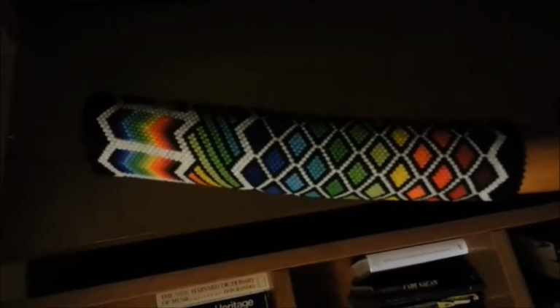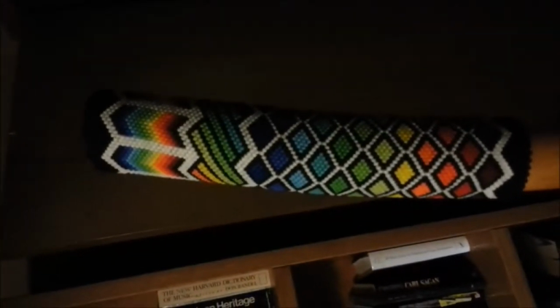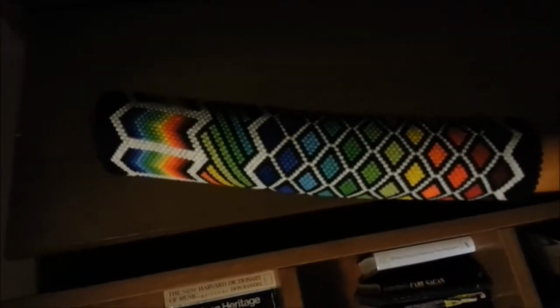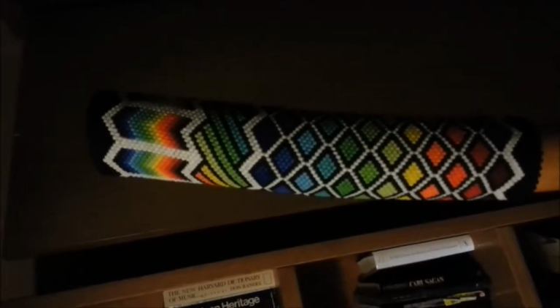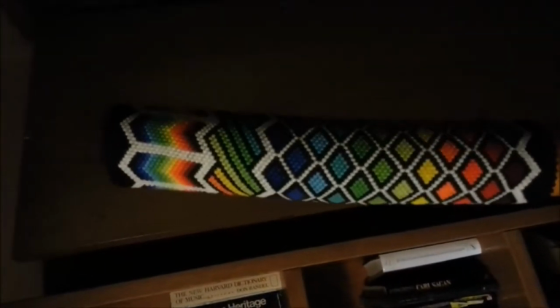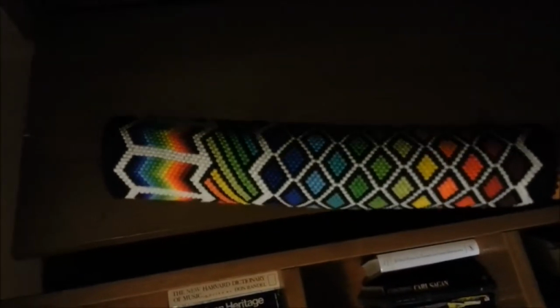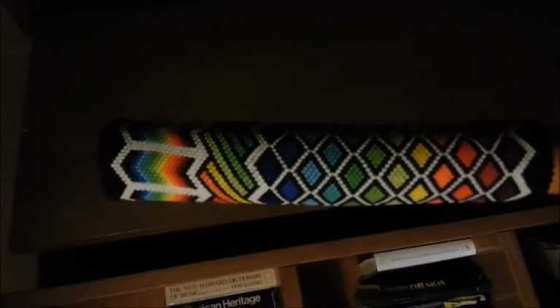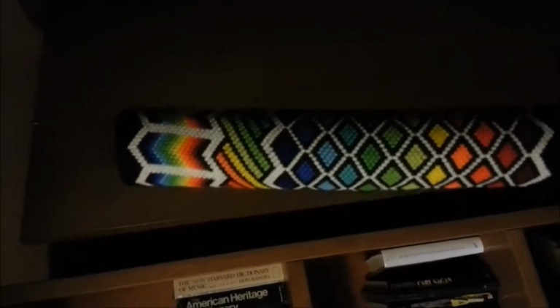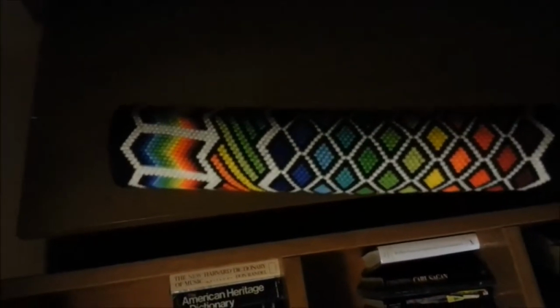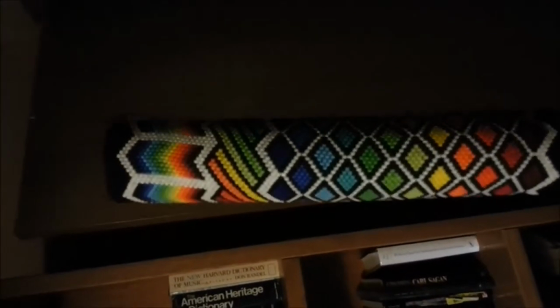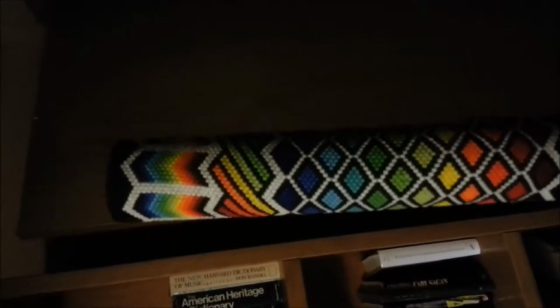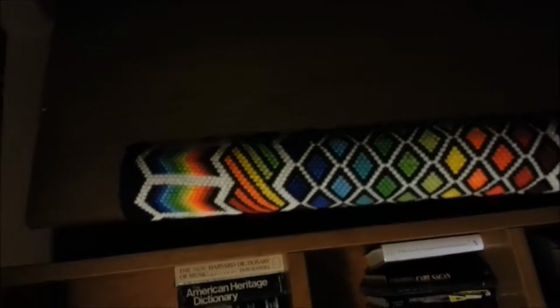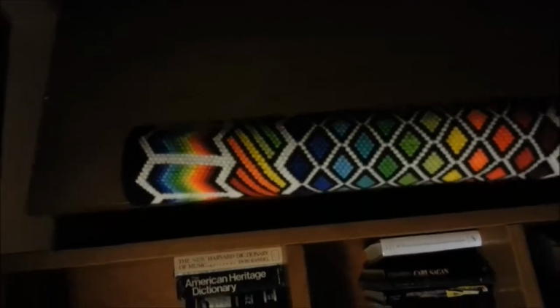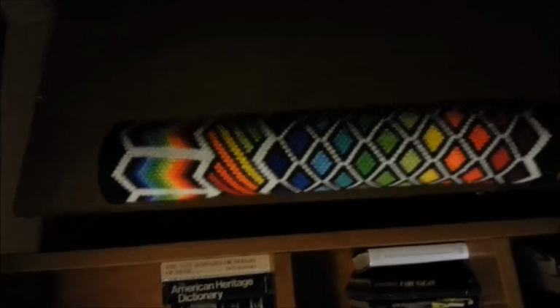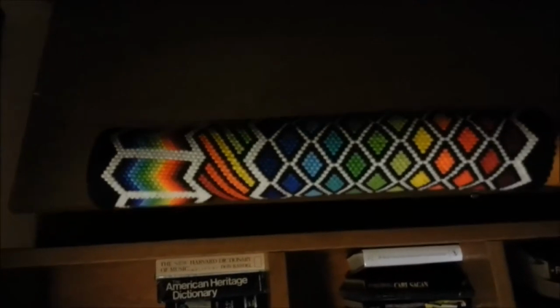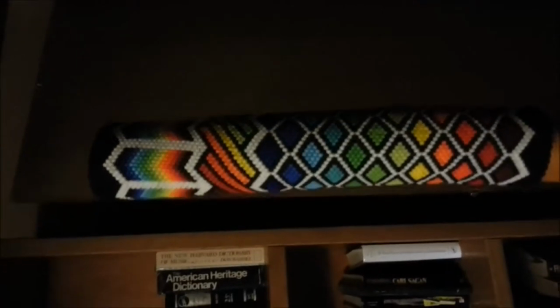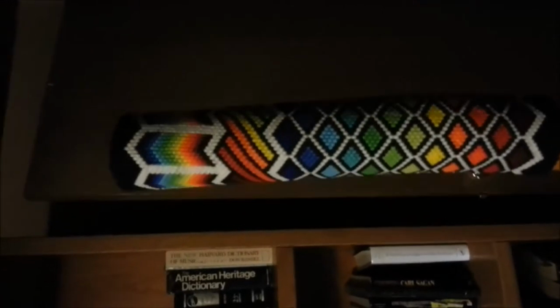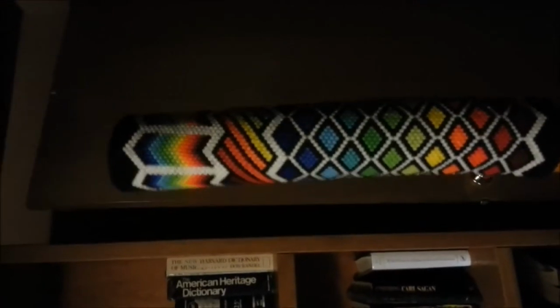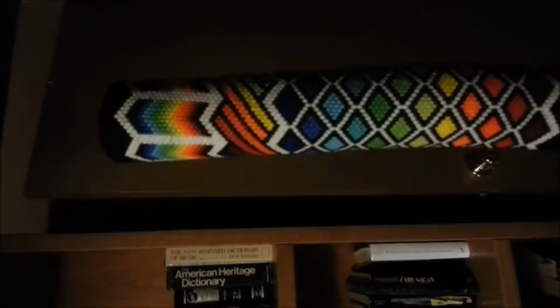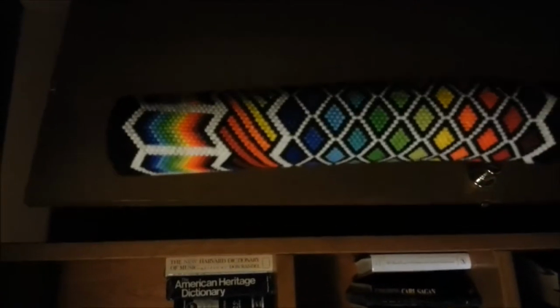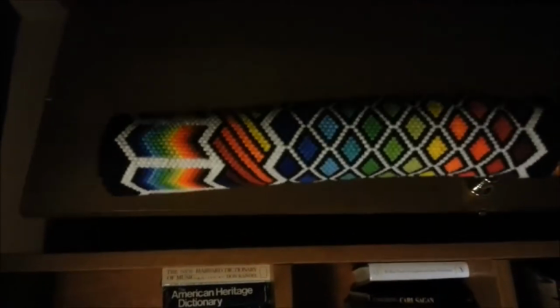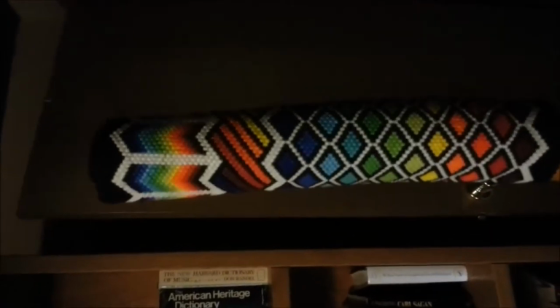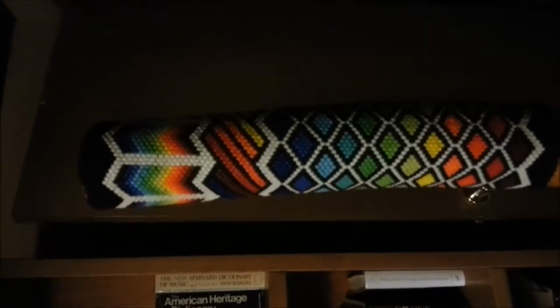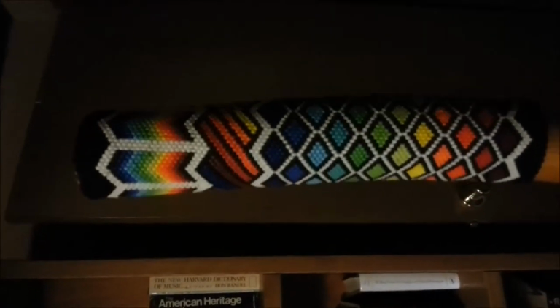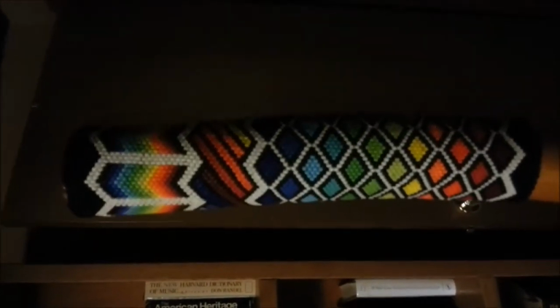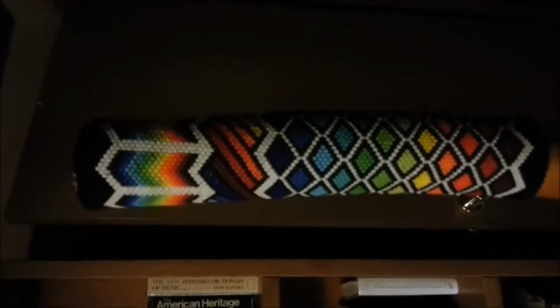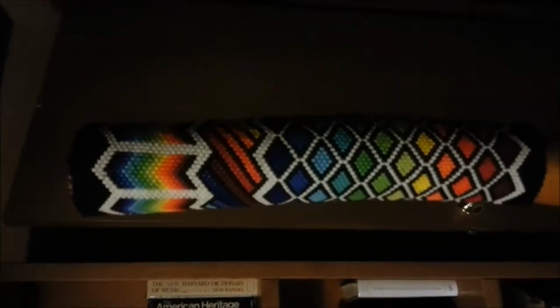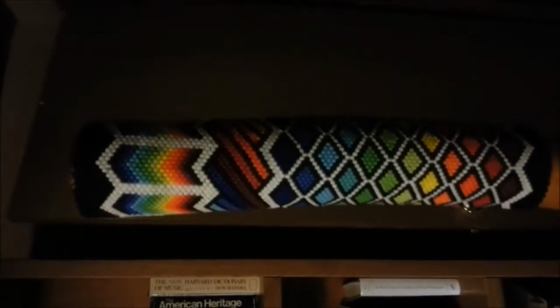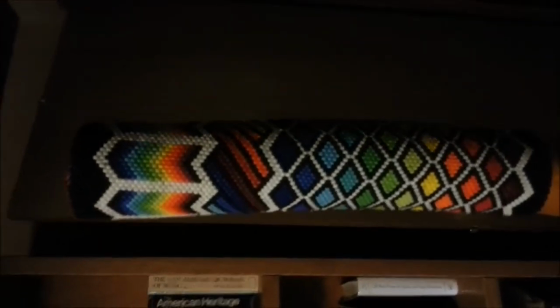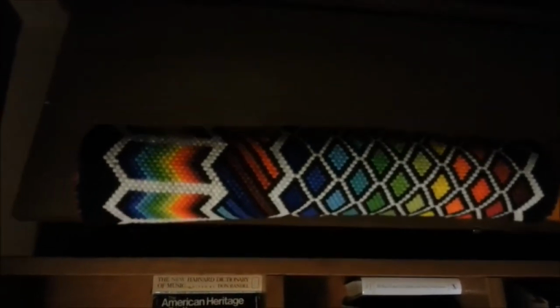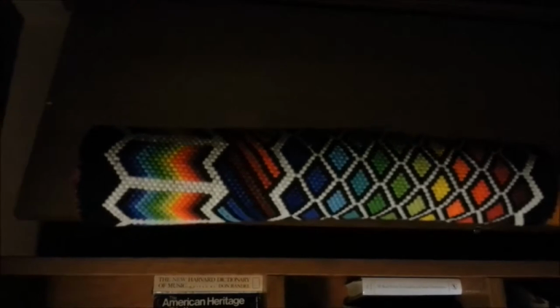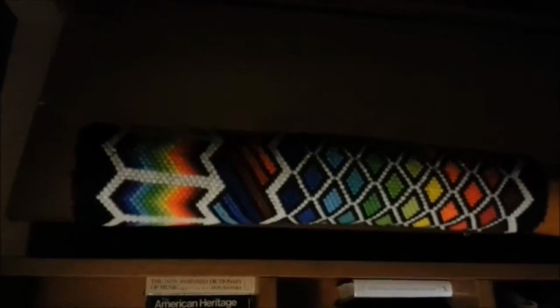So here's this pattern I built for the end of my stick. It's kind of cool, lots of color pattern.